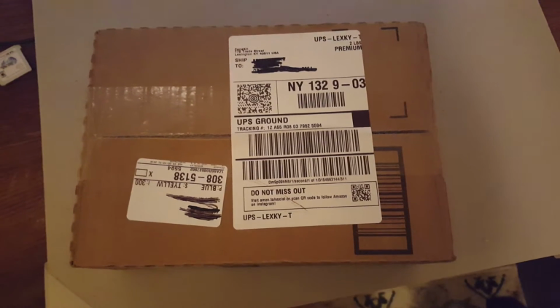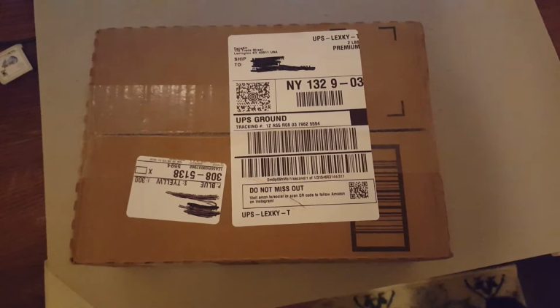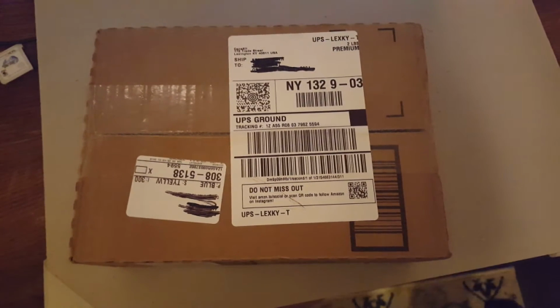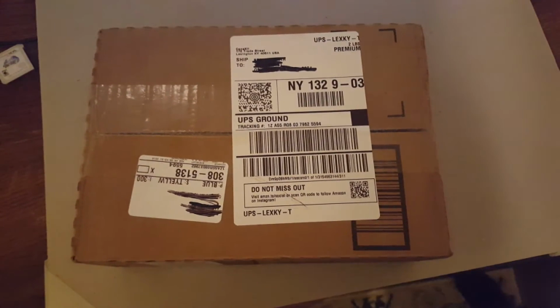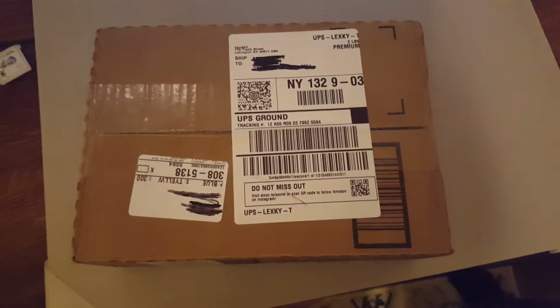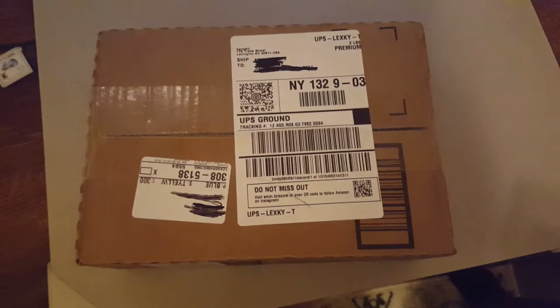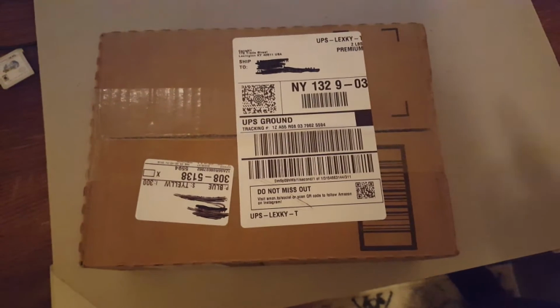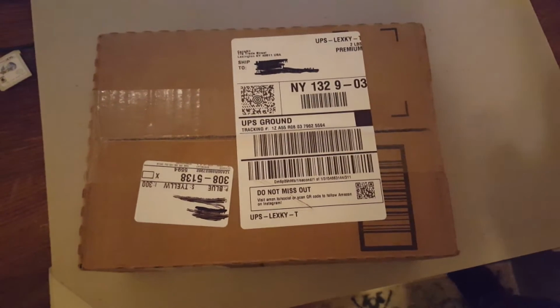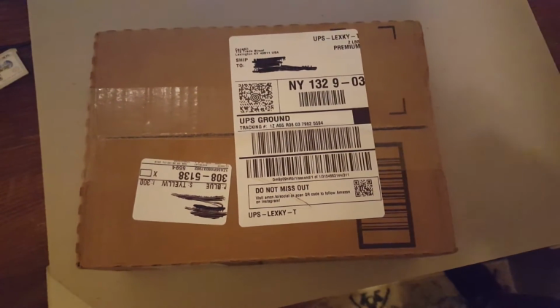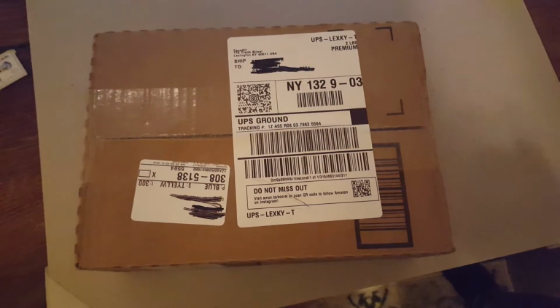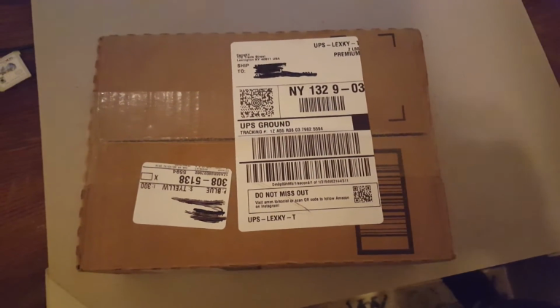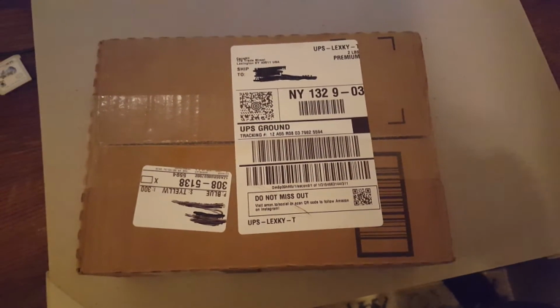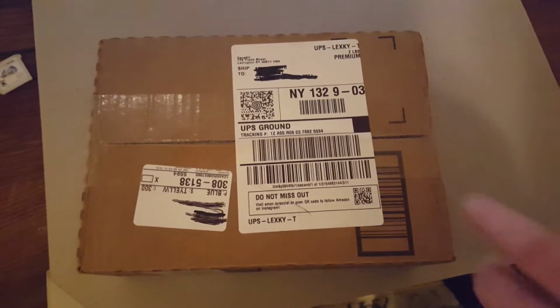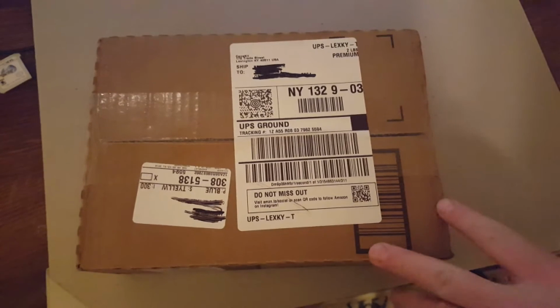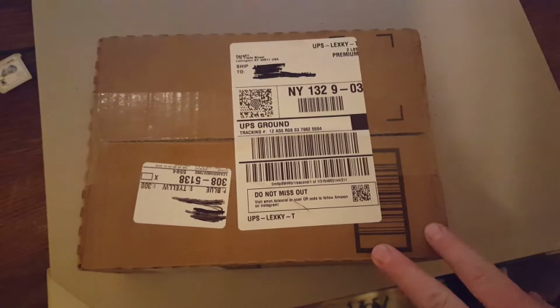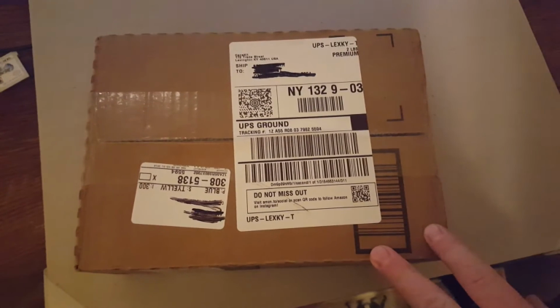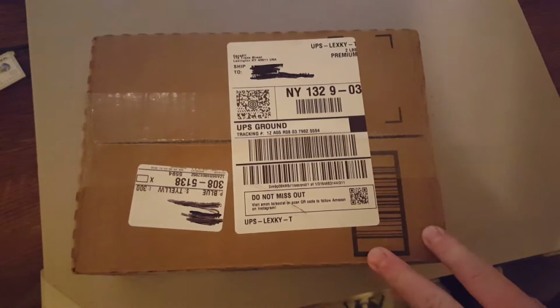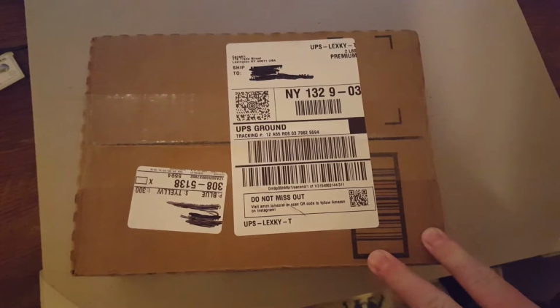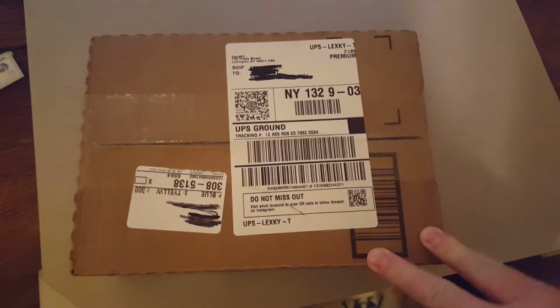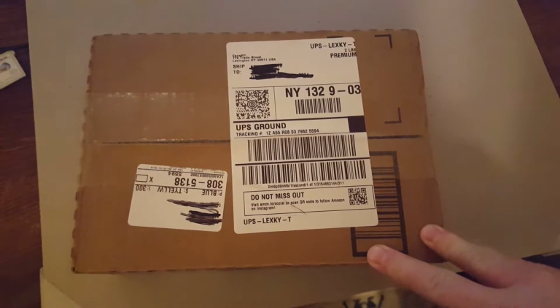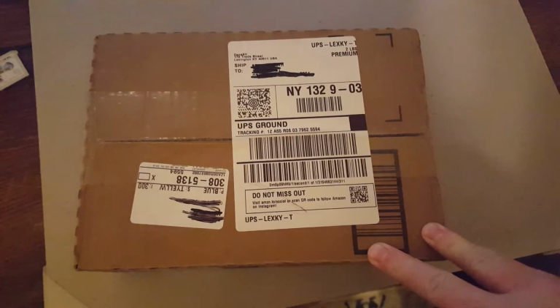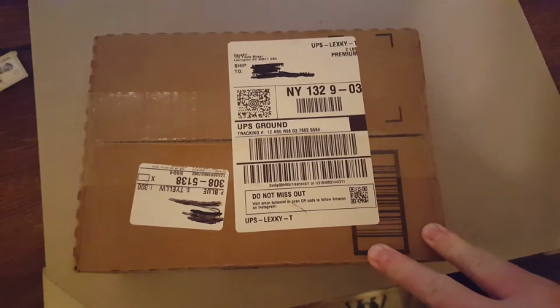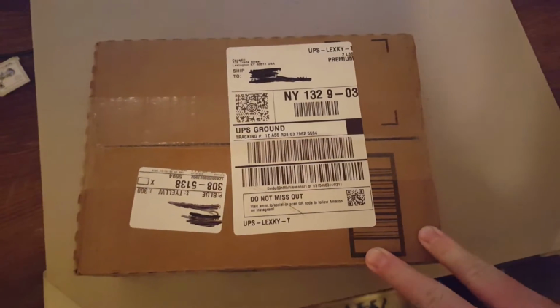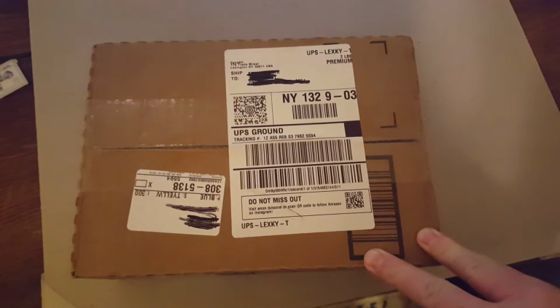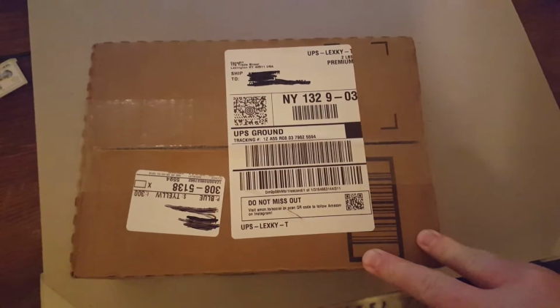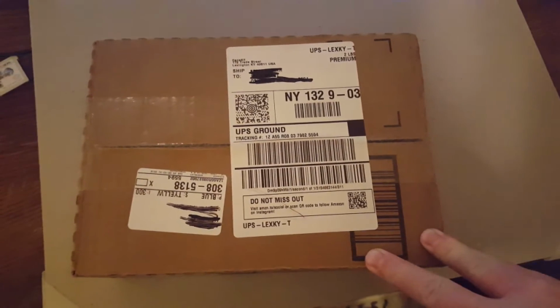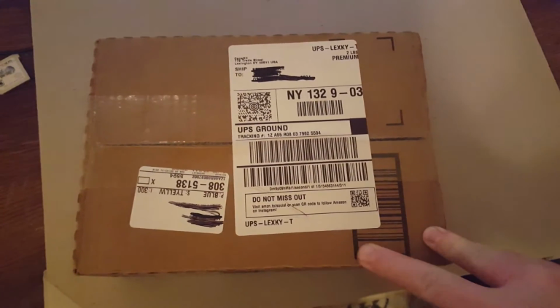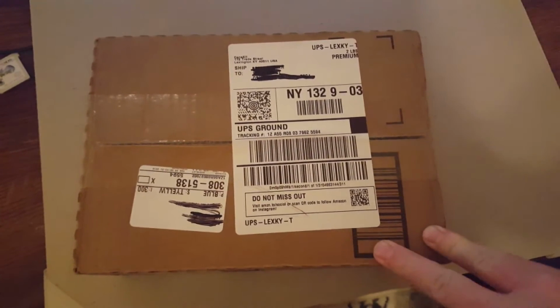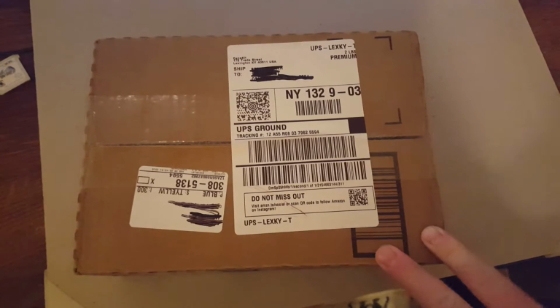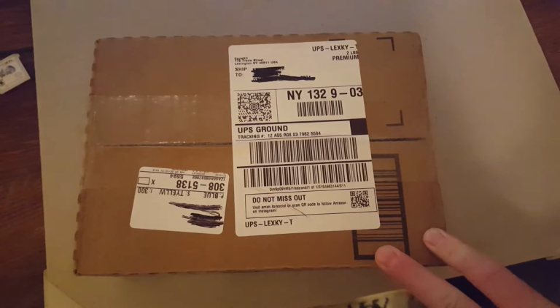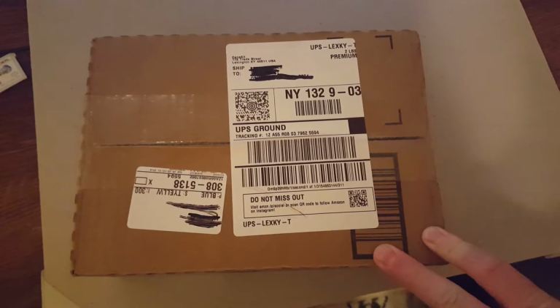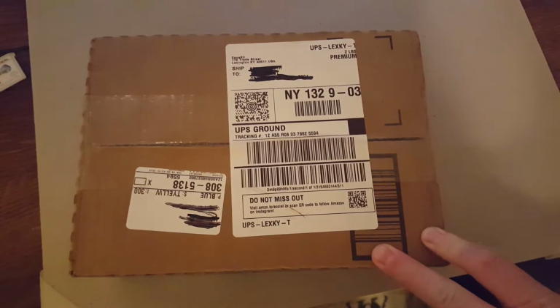All right, hello, this is Brett. I'm here for mamasmiths.com — M-A-M-A-S-M-I-T-H-S.com — or for my ex-military or military folk.